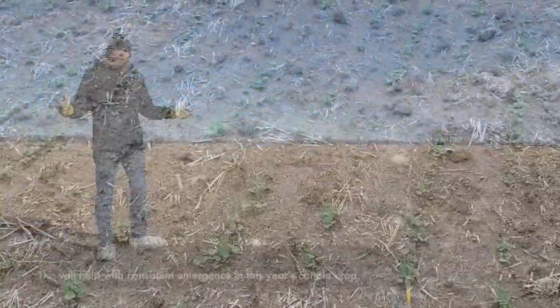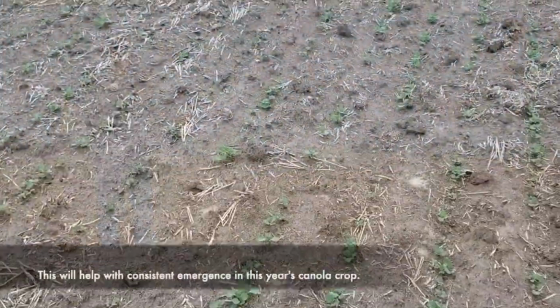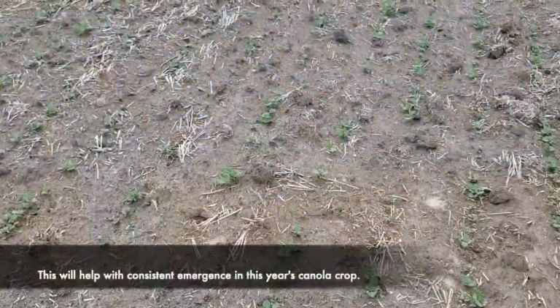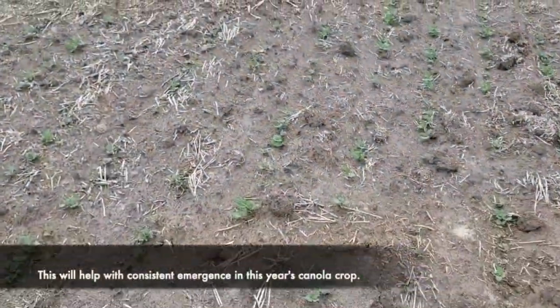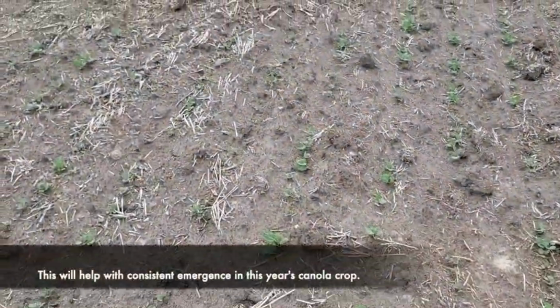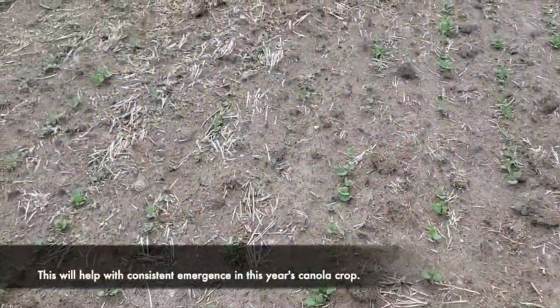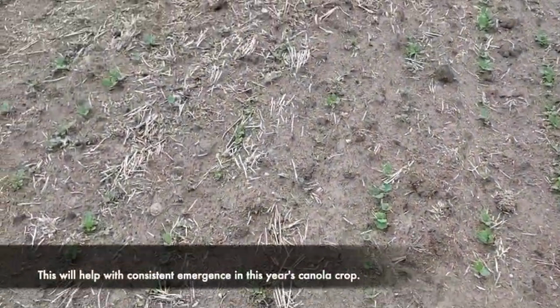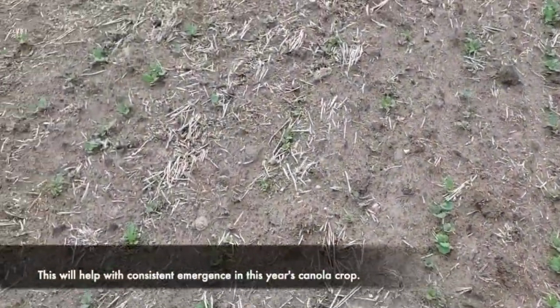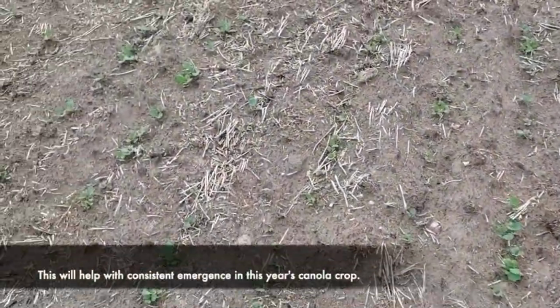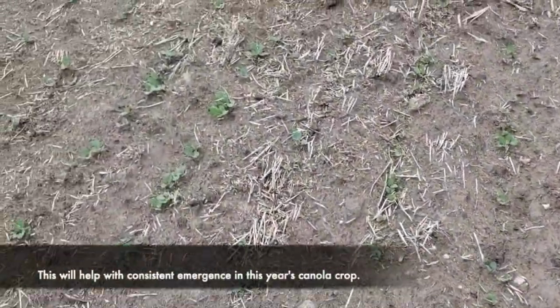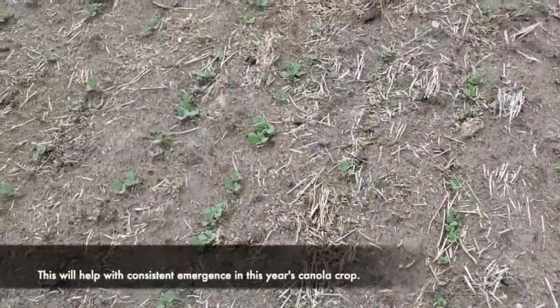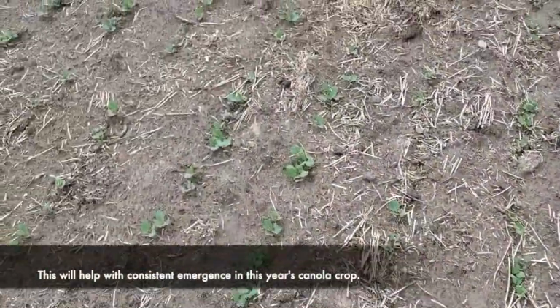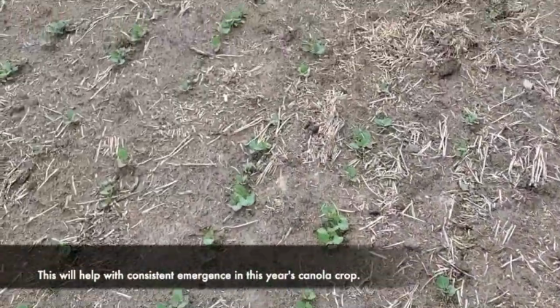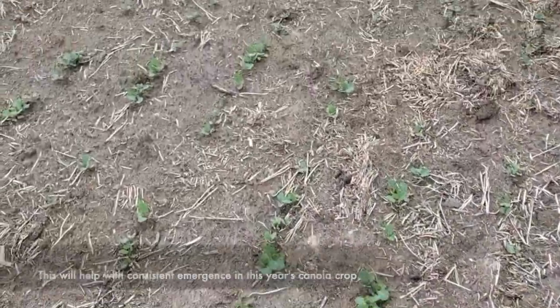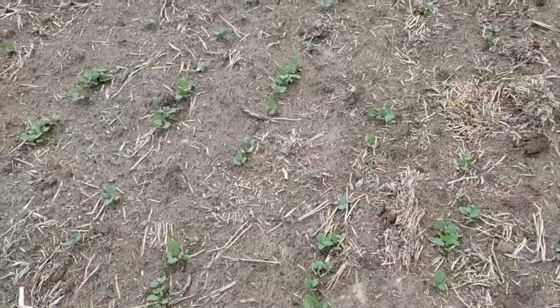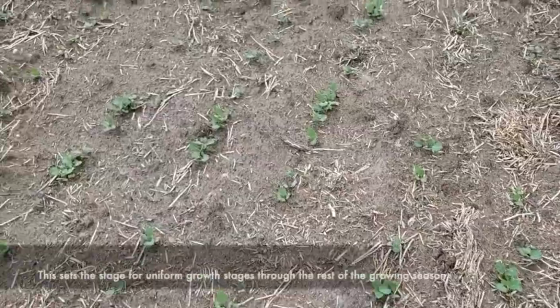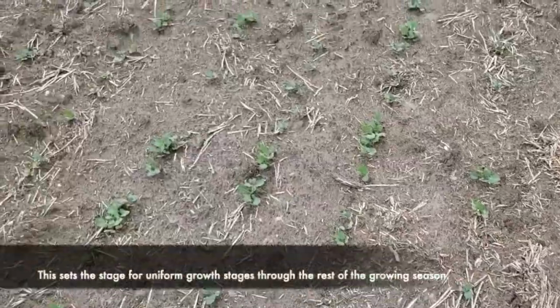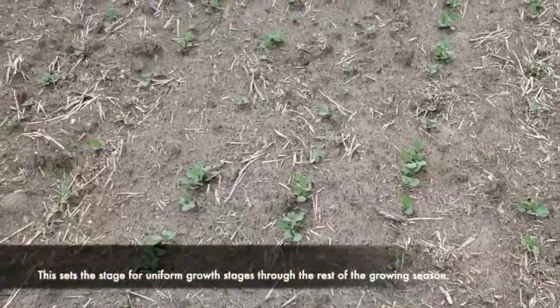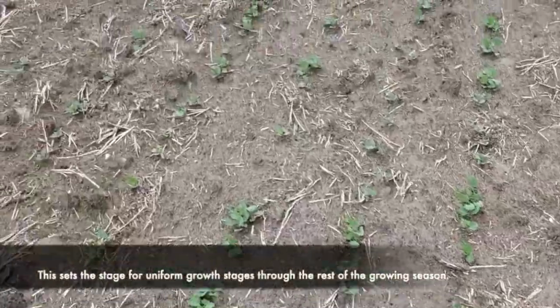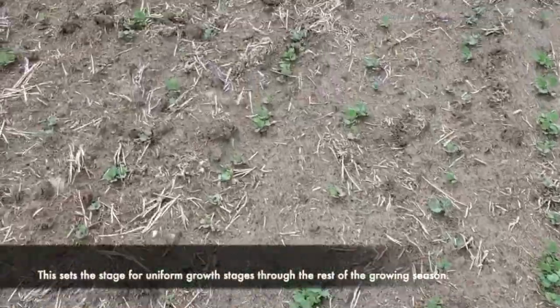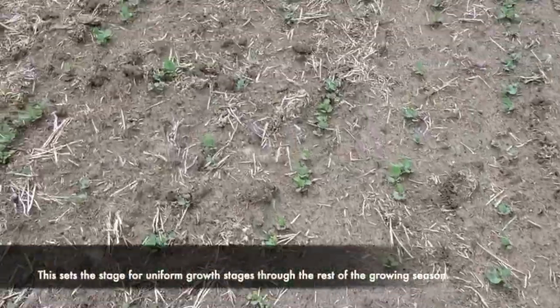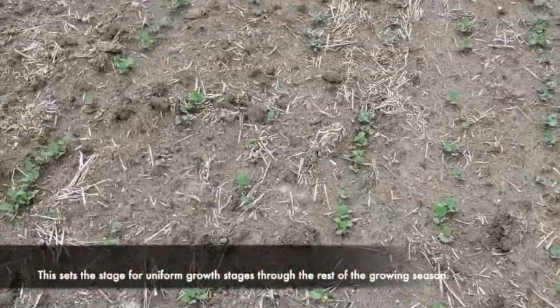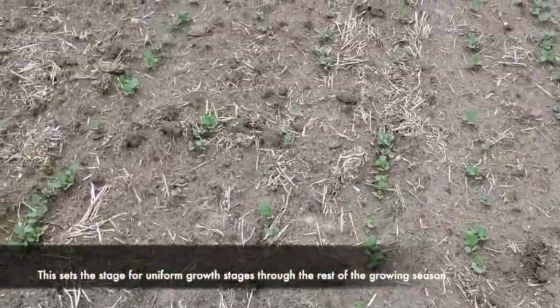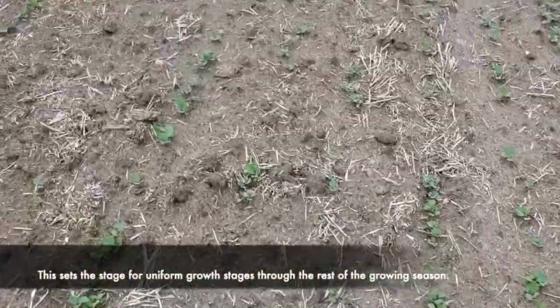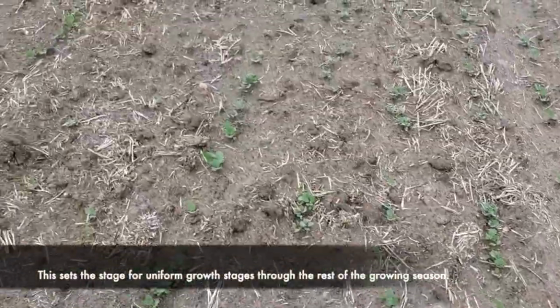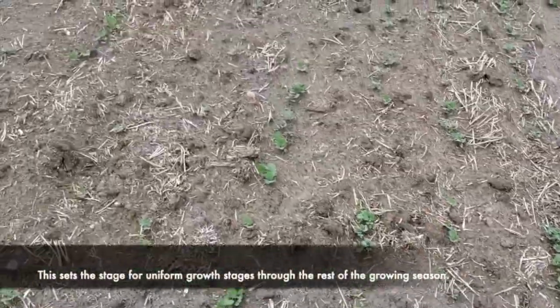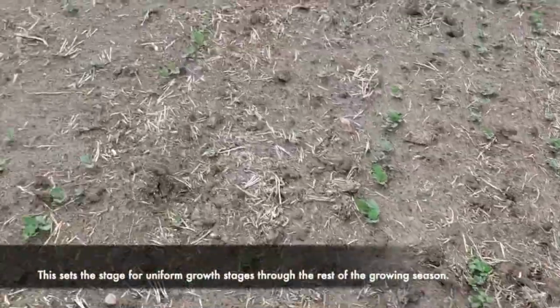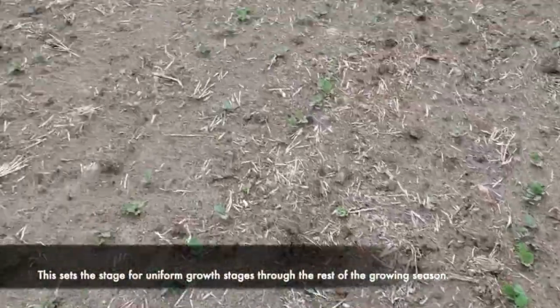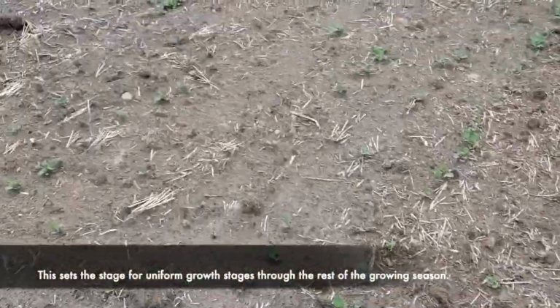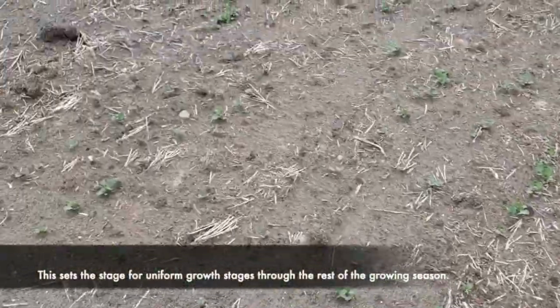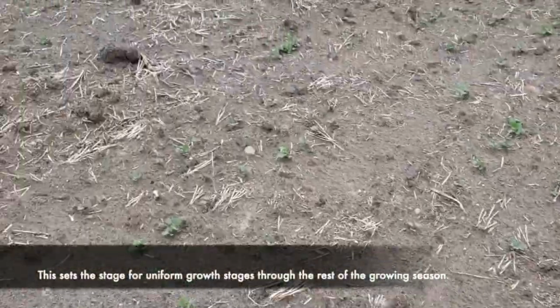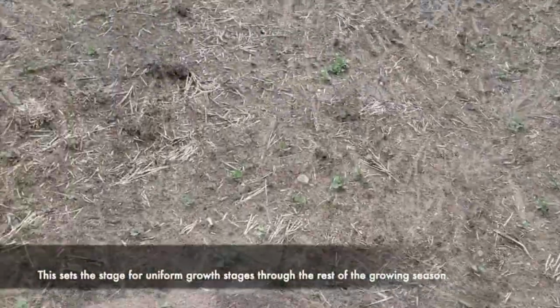This will help with consistent emergence in this year's canola crop, which really sets the stage for uniform growth stages through the rest of the growing season.